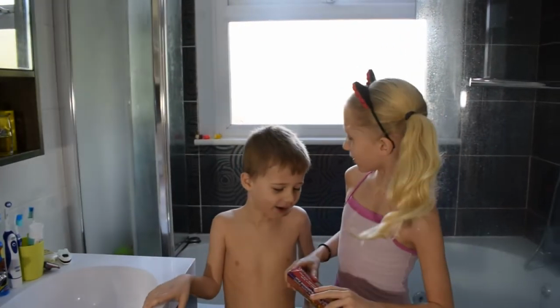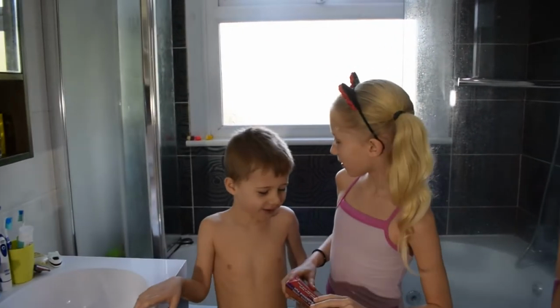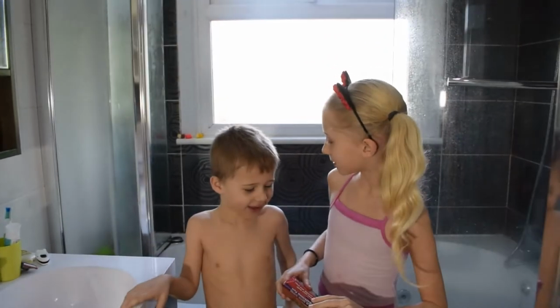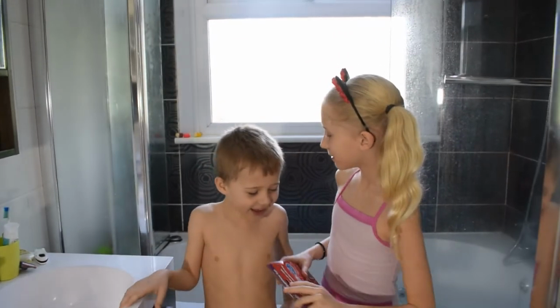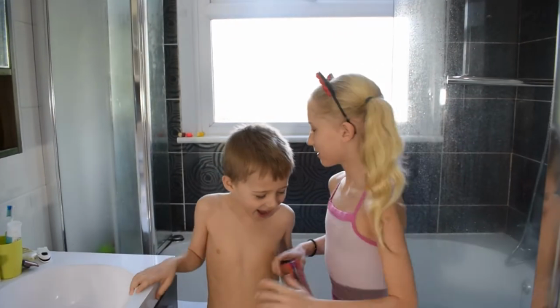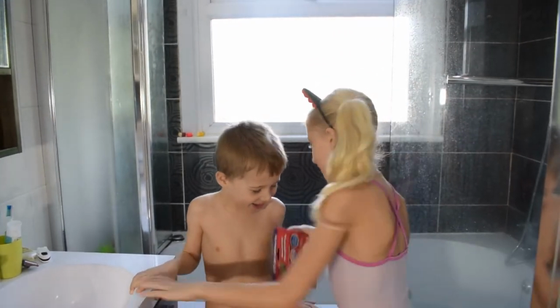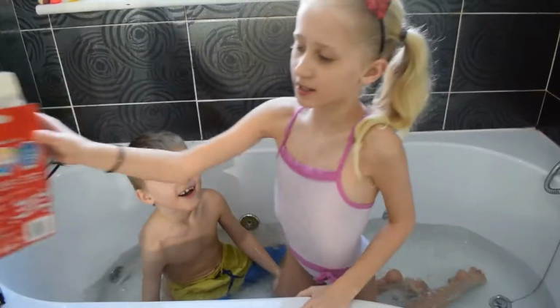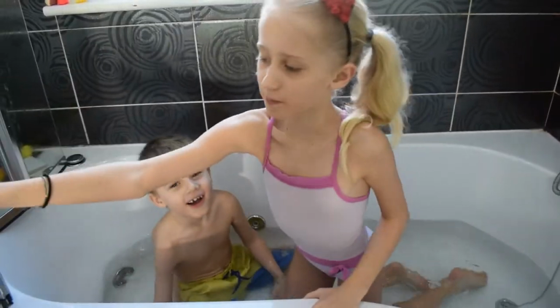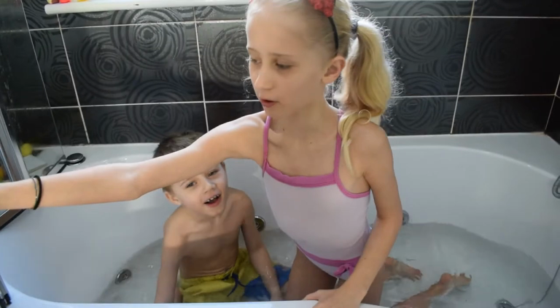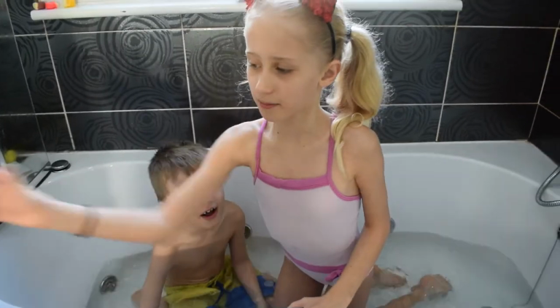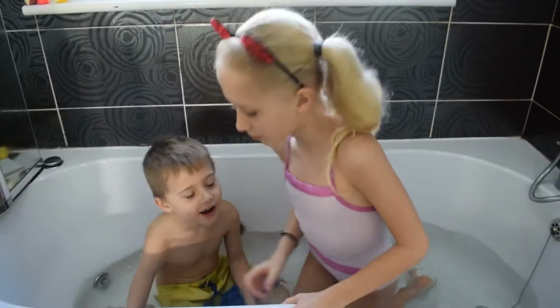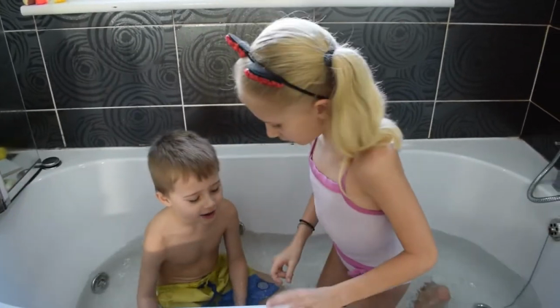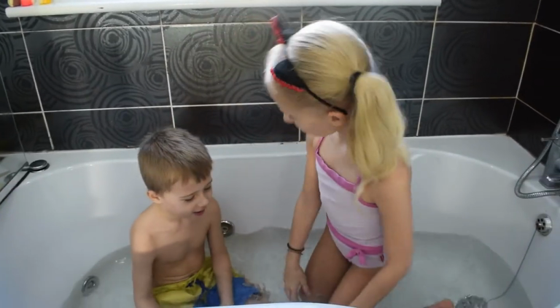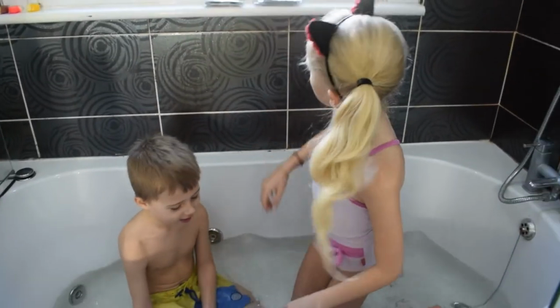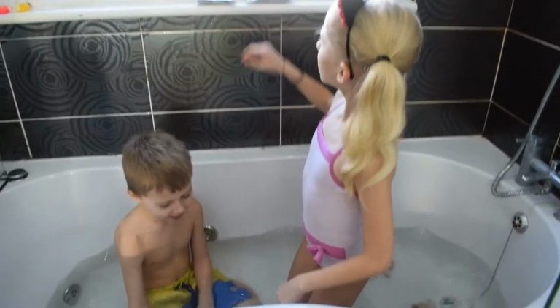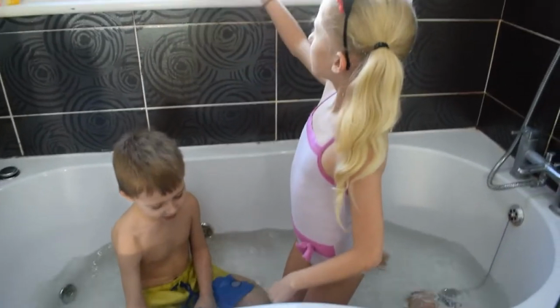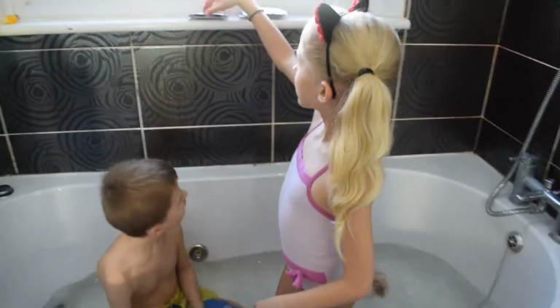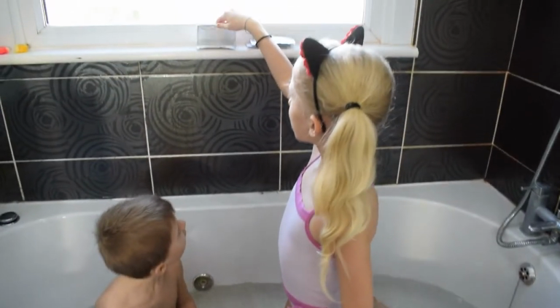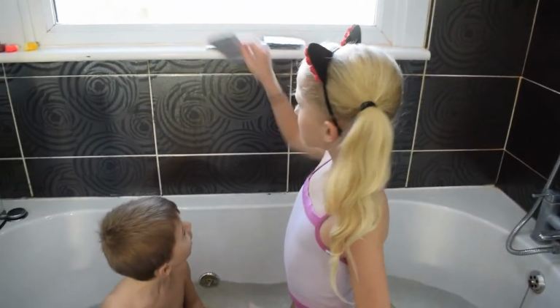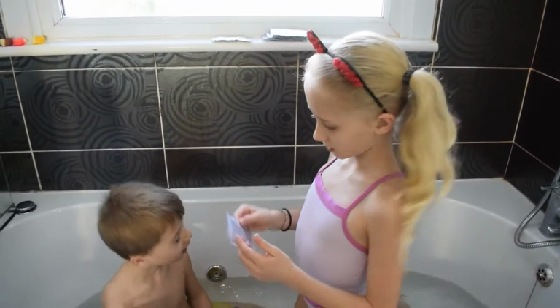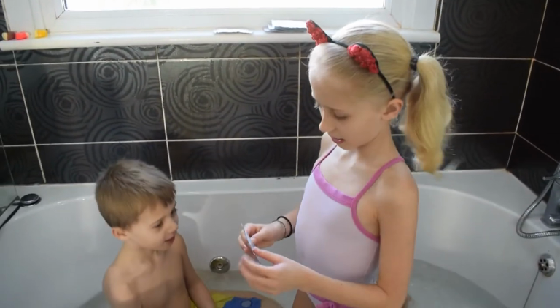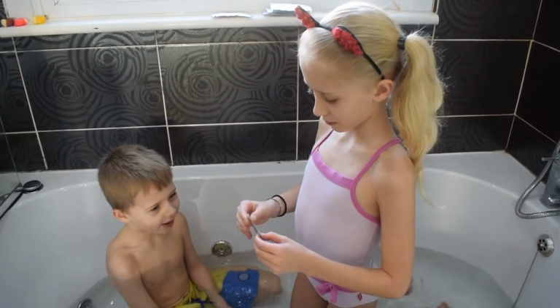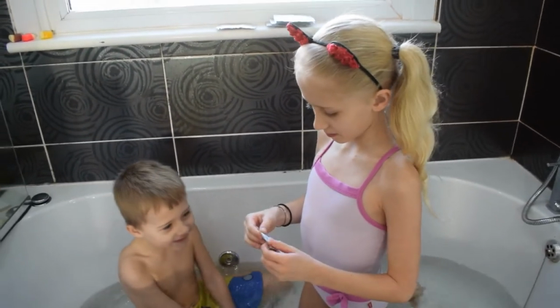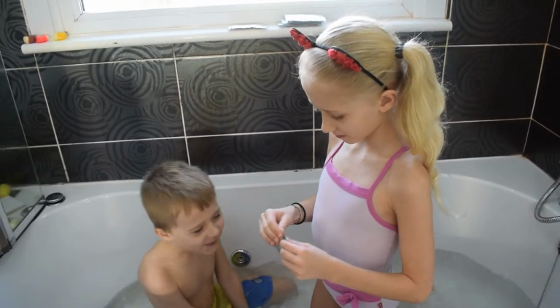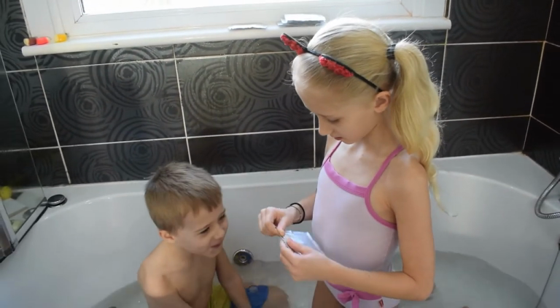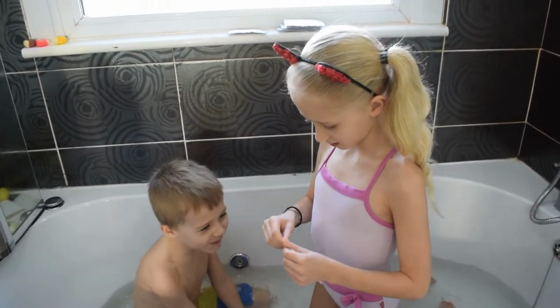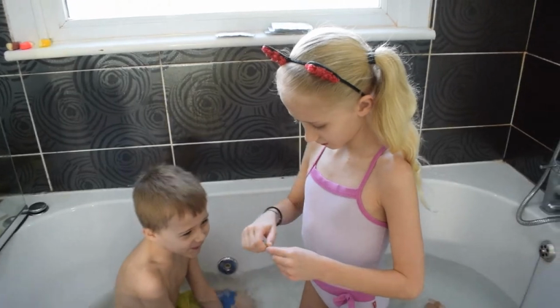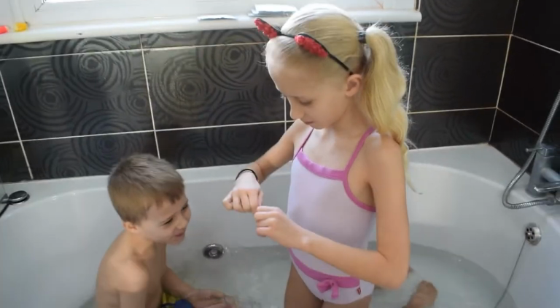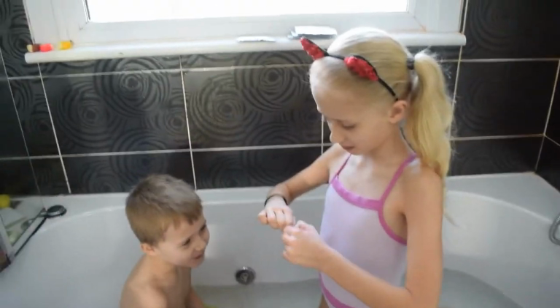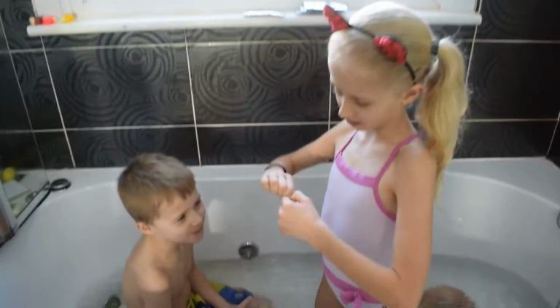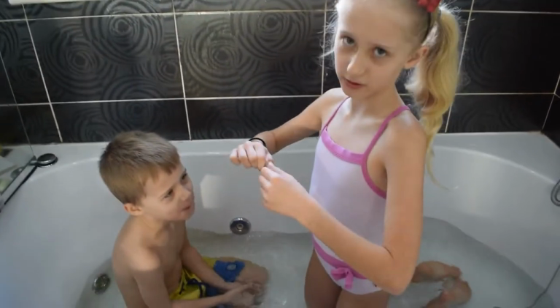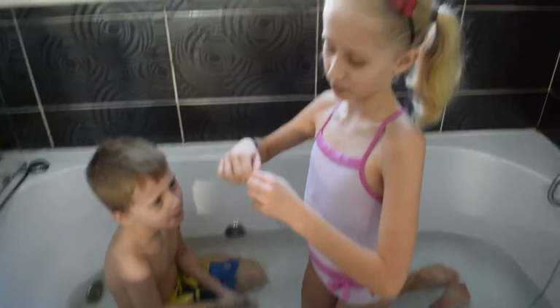You want to go in? Yeah. Let's just pour one packet in and see what's going to happen. And if we need more, we're going to use more.